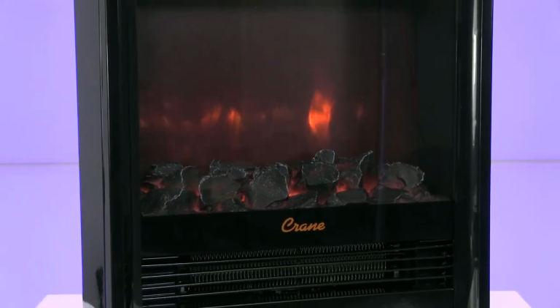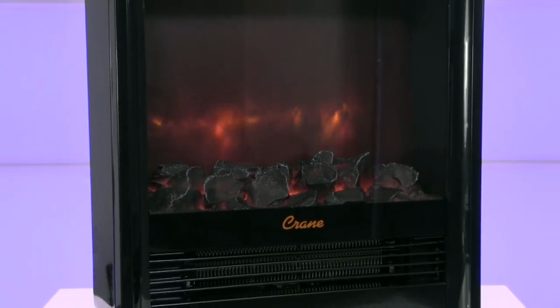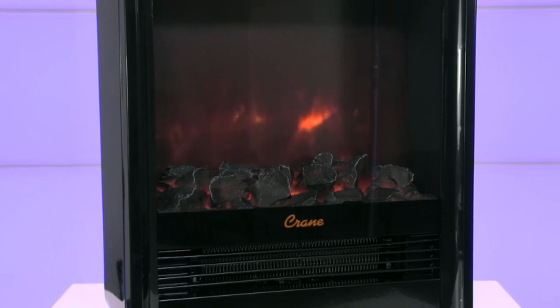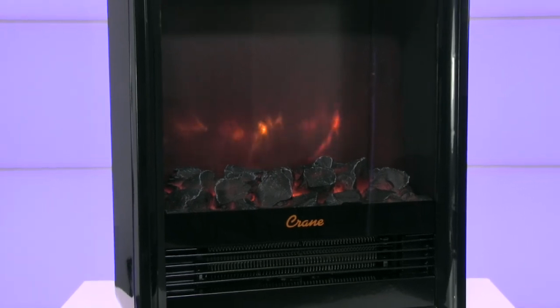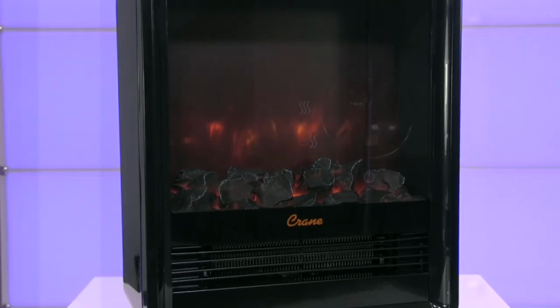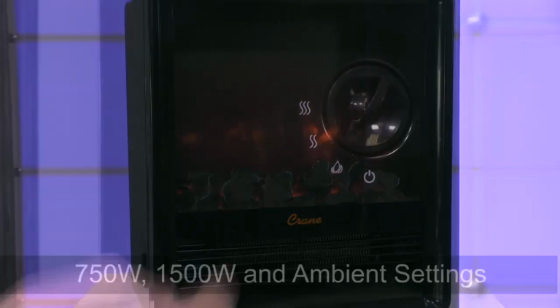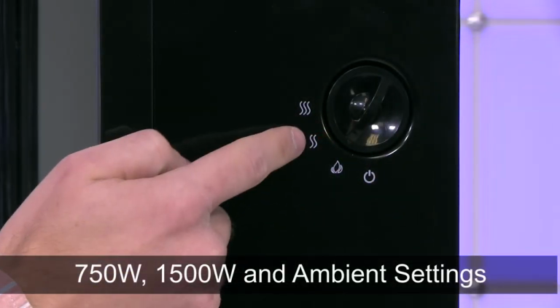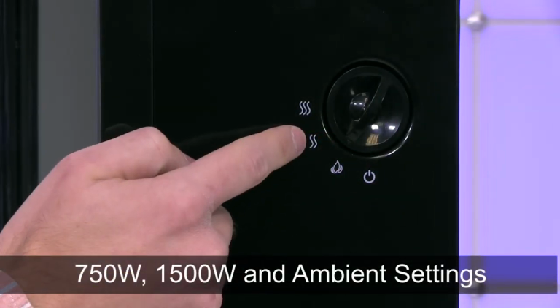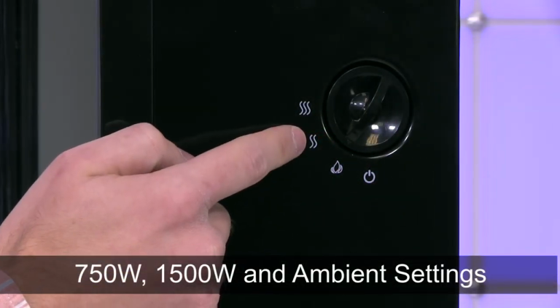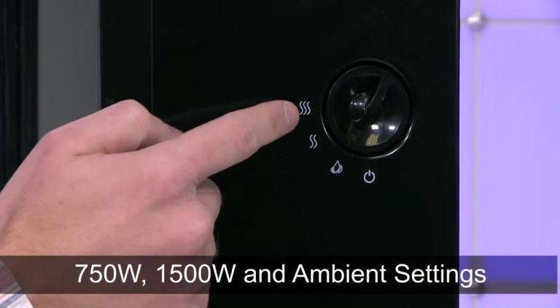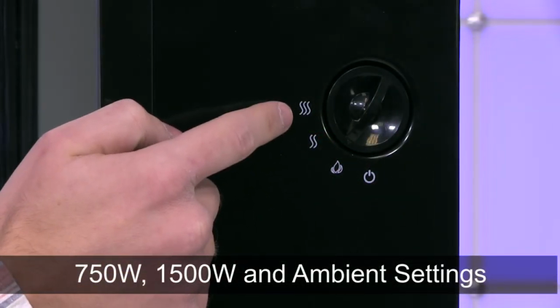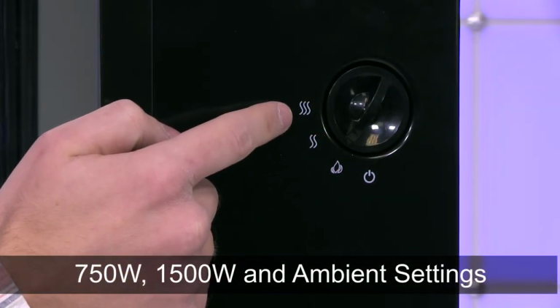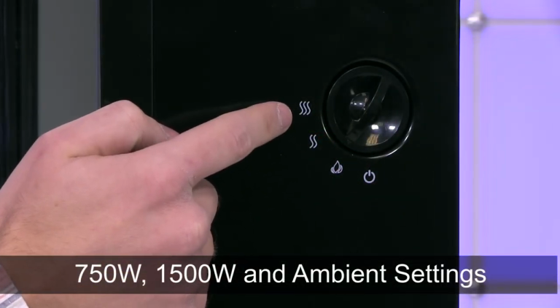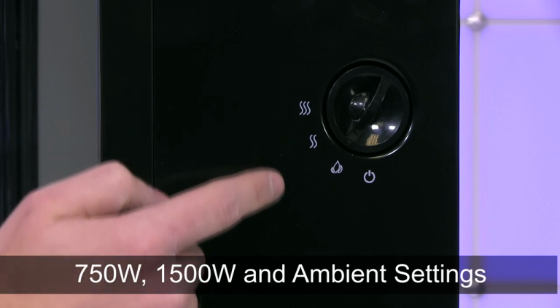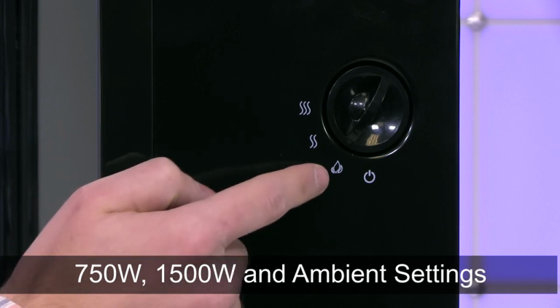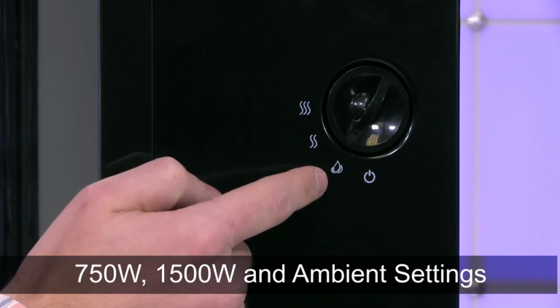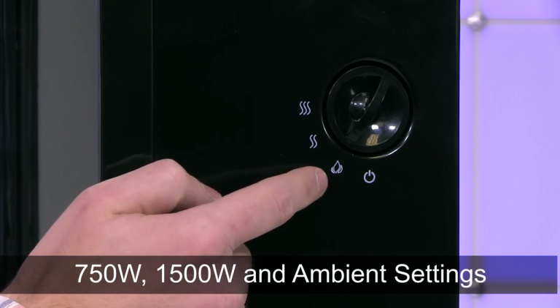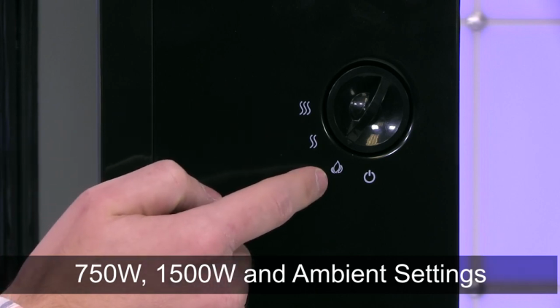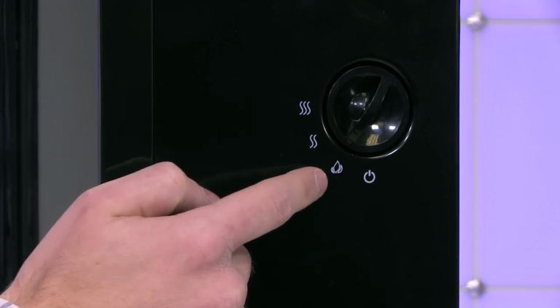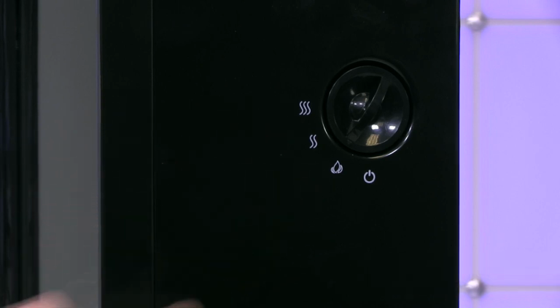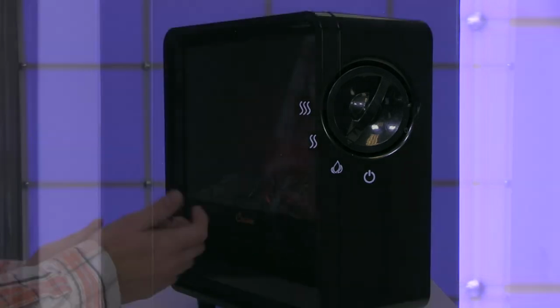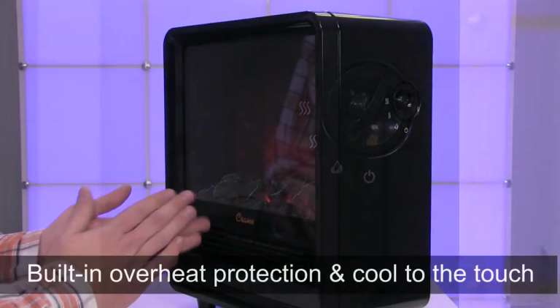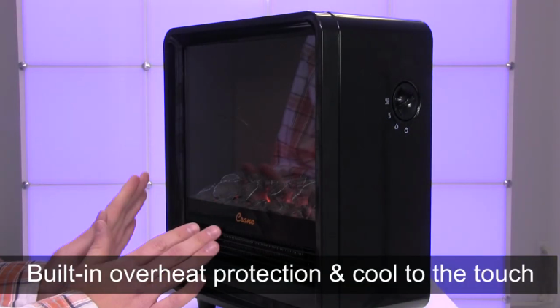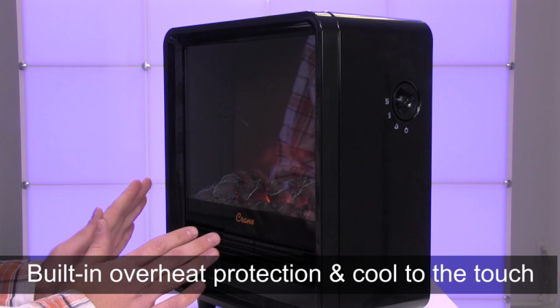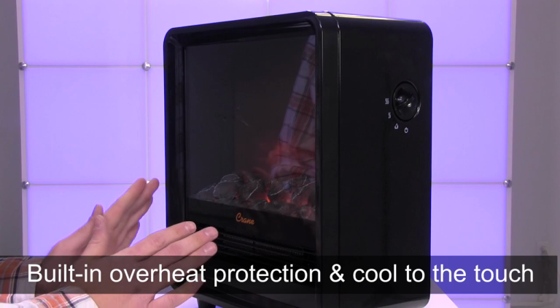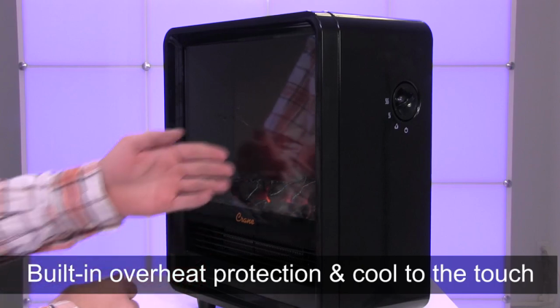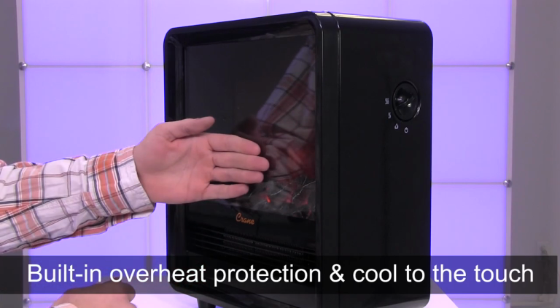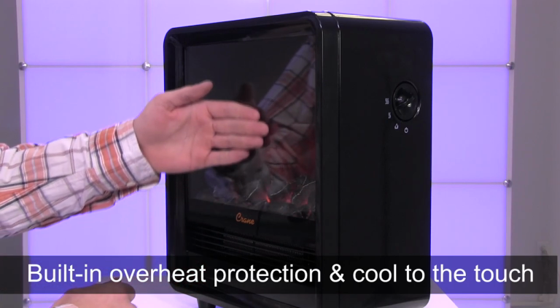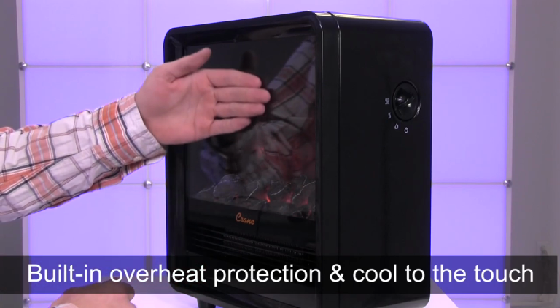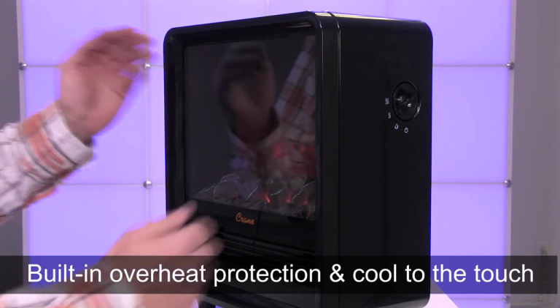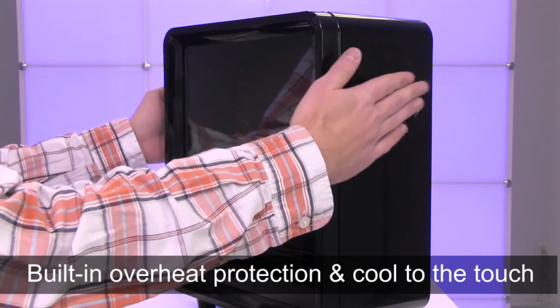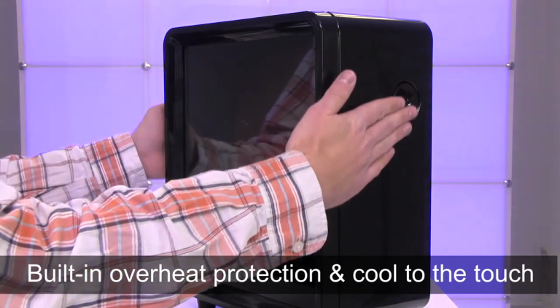The Mini Fireplace Heater uses a ceramic heating element and has two settings: 750W and 1500W. It also has a flame effect setting where no heat is emitted. It is built with overheat protection, is quiet when in use, and warms your space but stays cool to the touch.